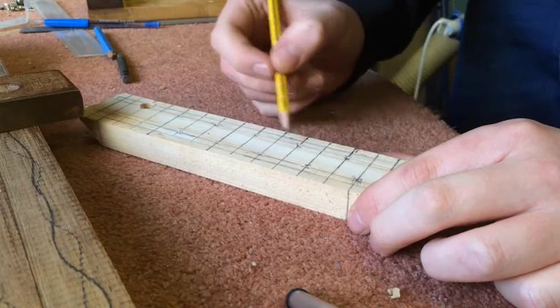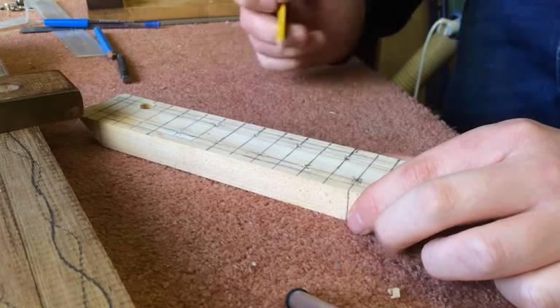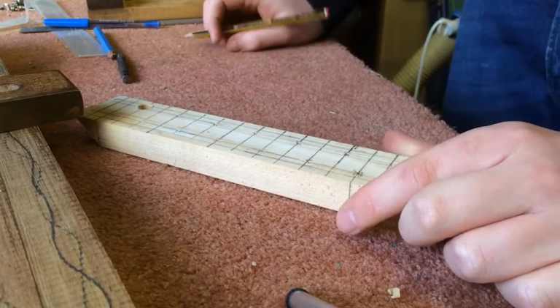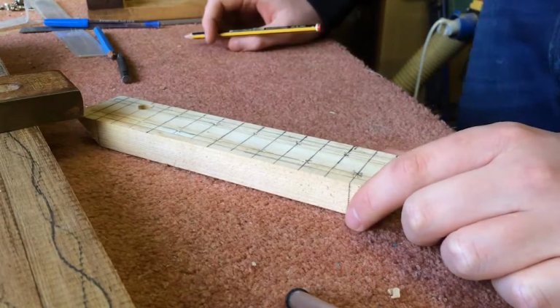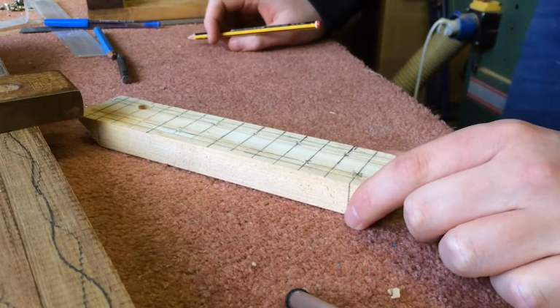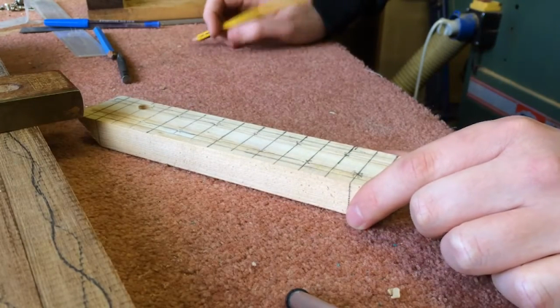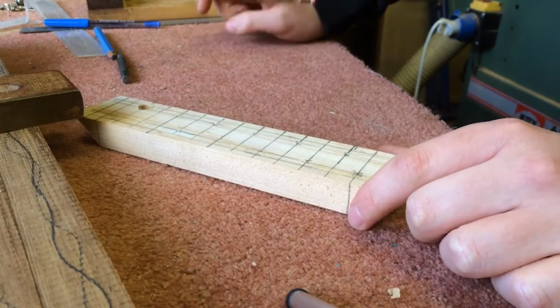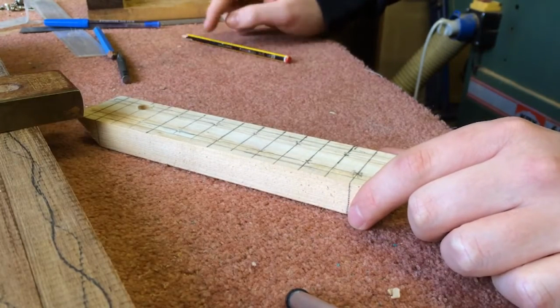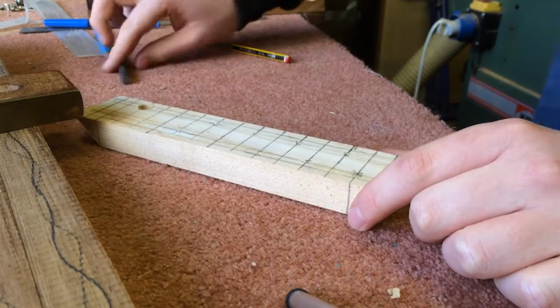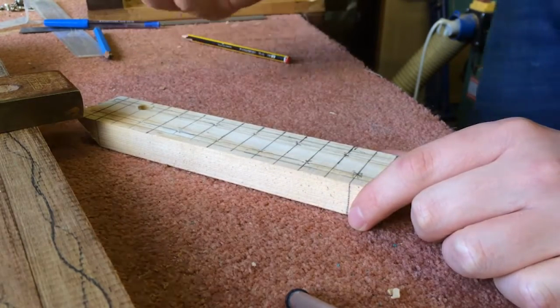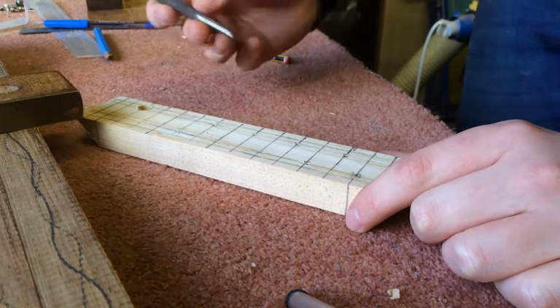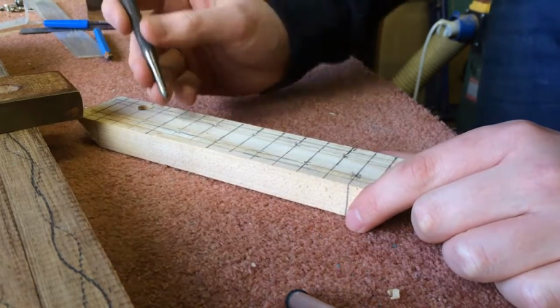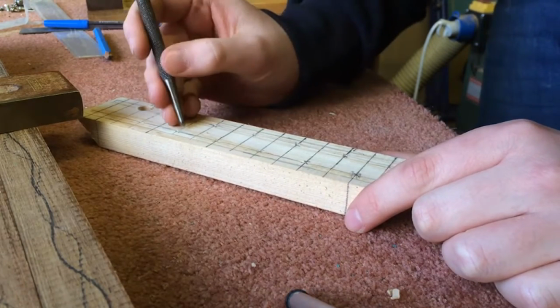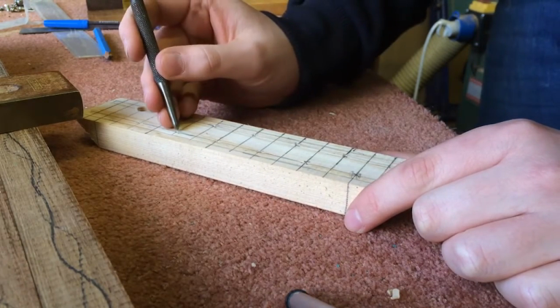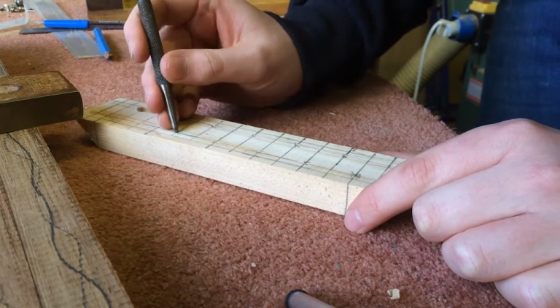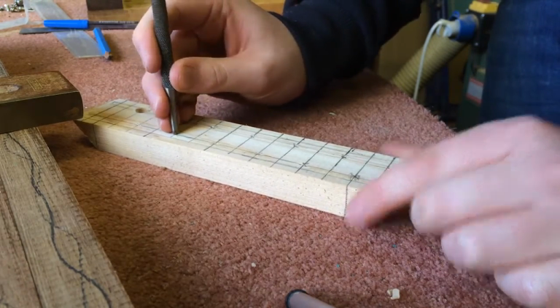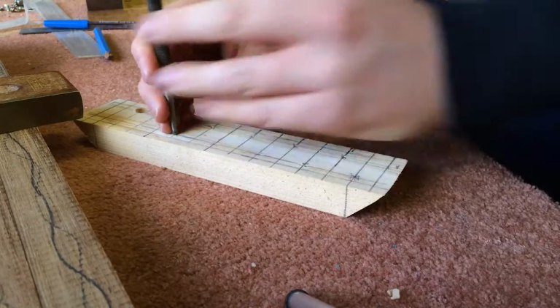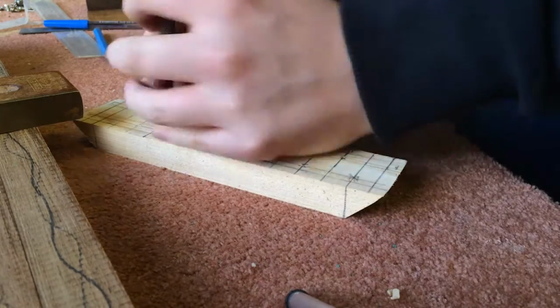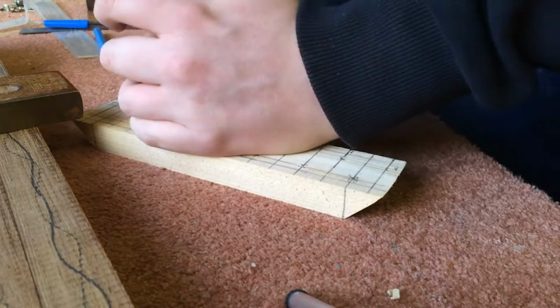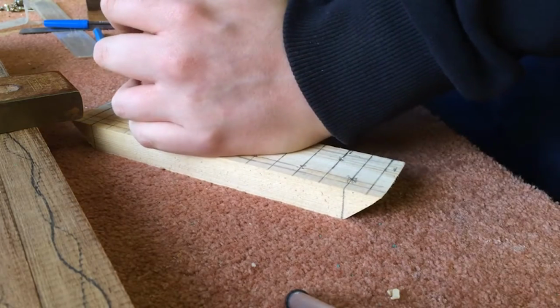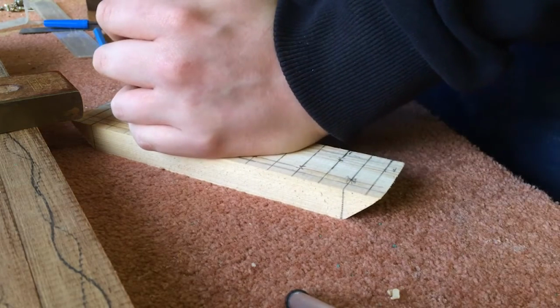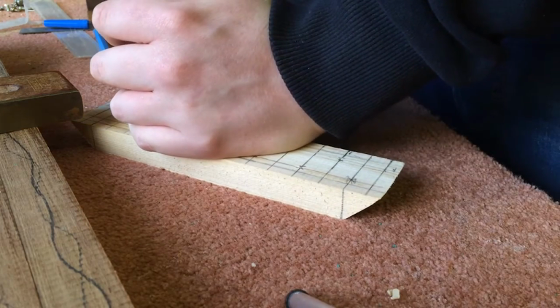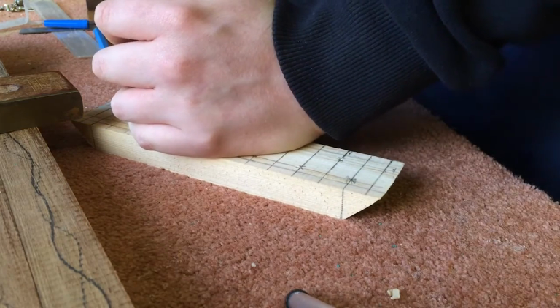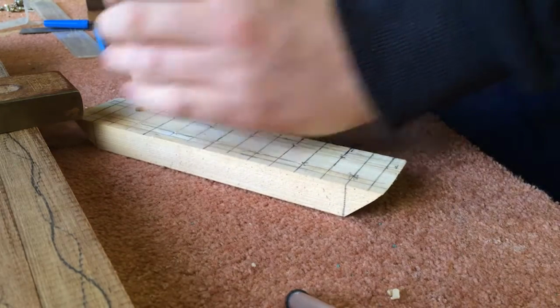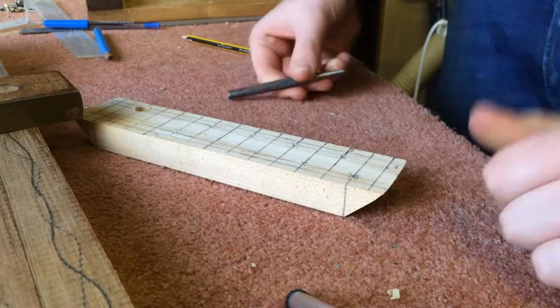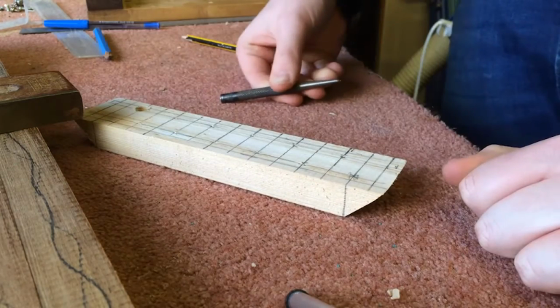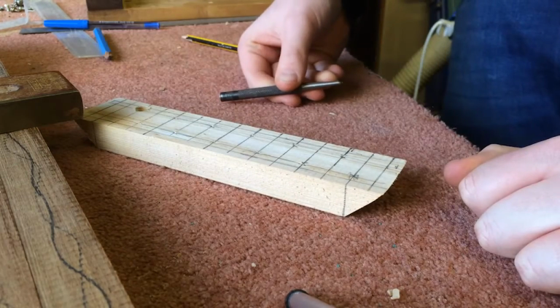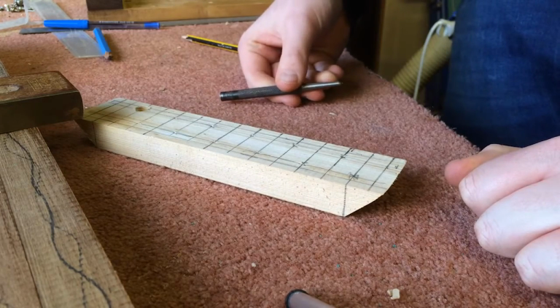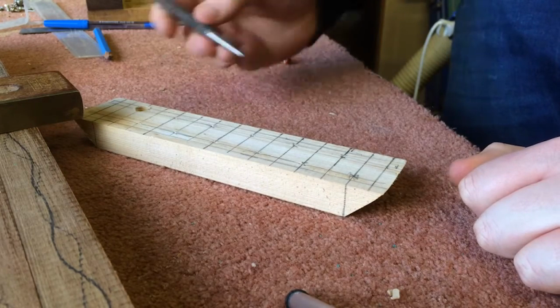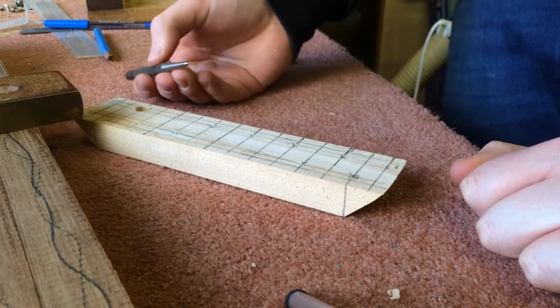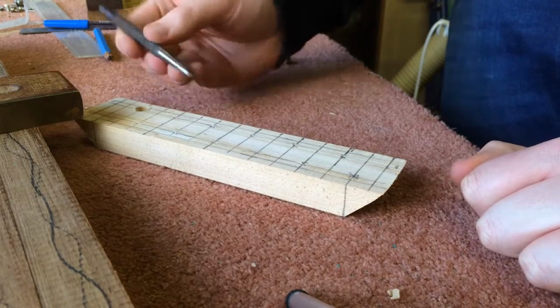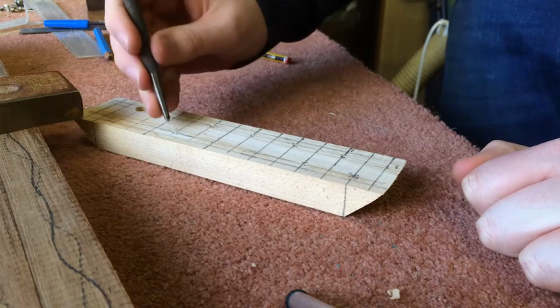Here I am using a centre punch to work out the distance the hole needs to be. As this is pine, I didn't use a hammer because it is likely to split the wood.